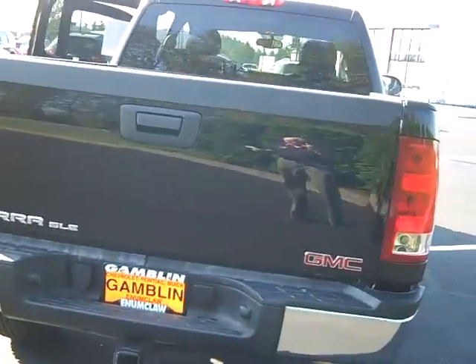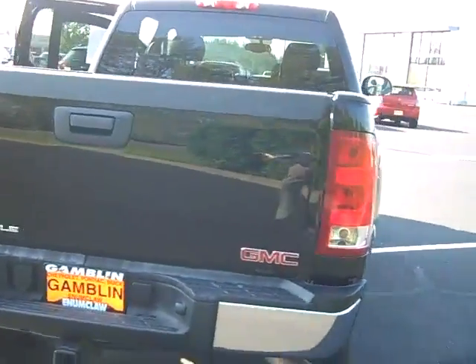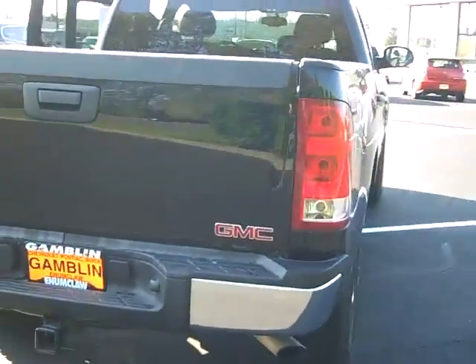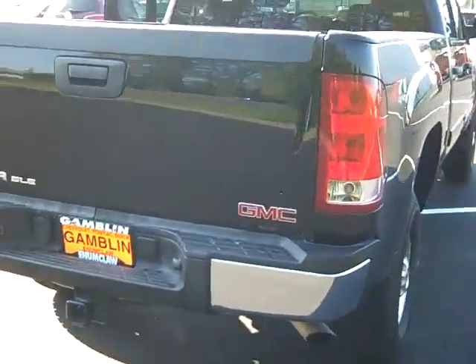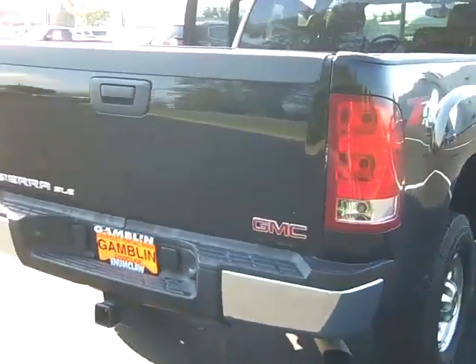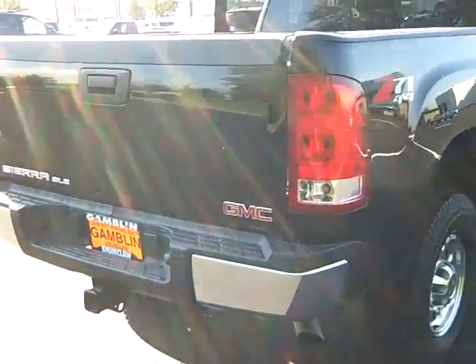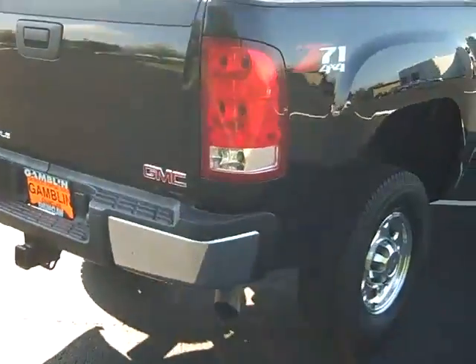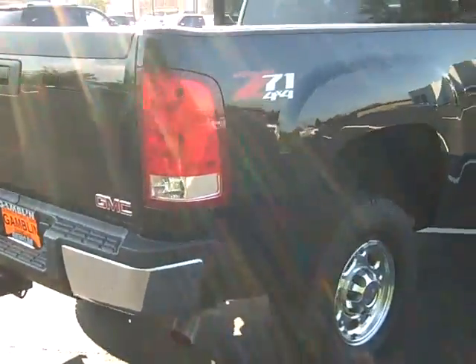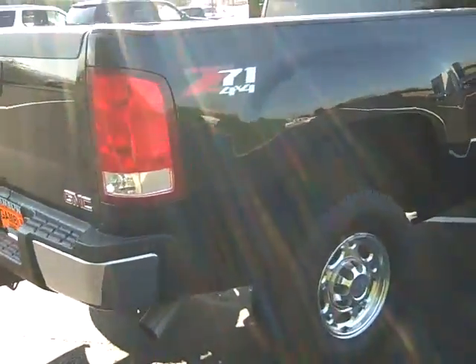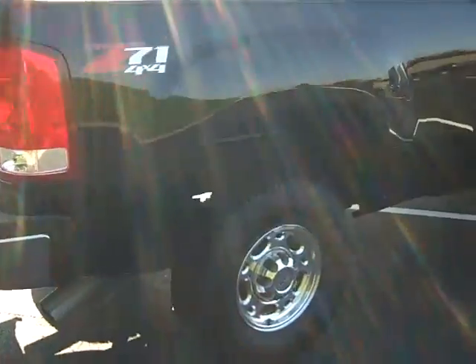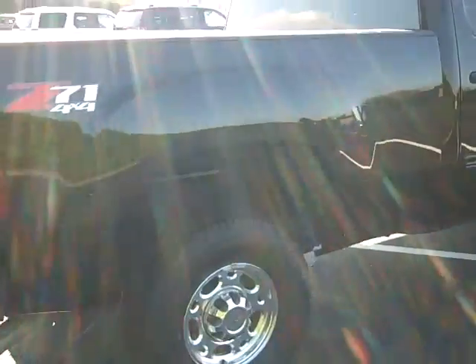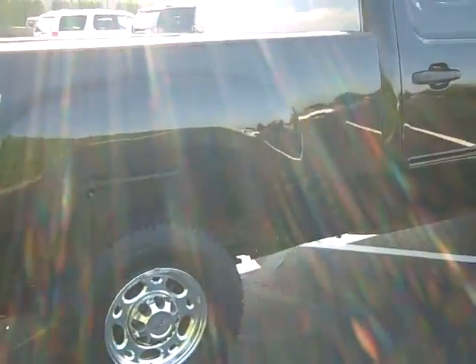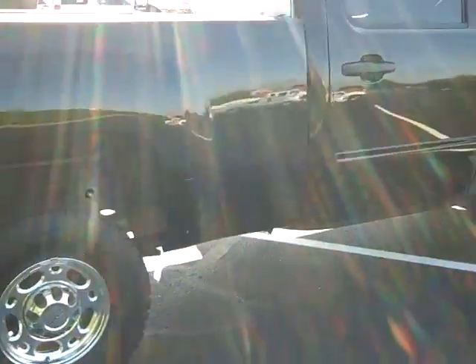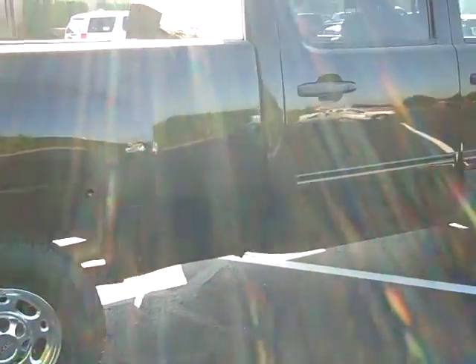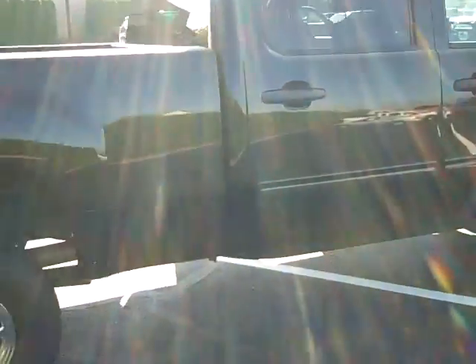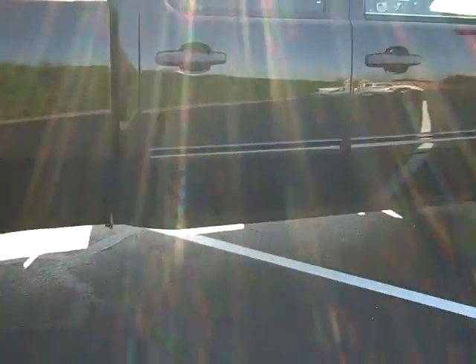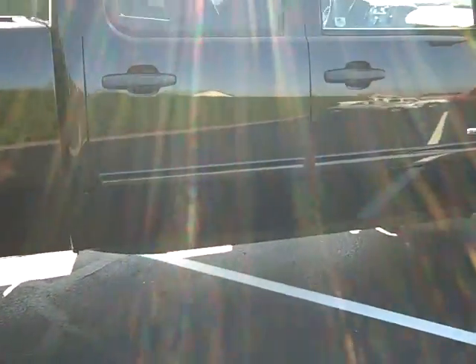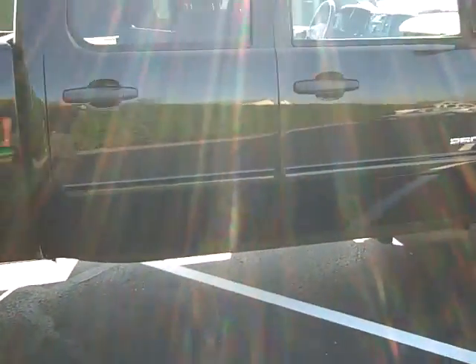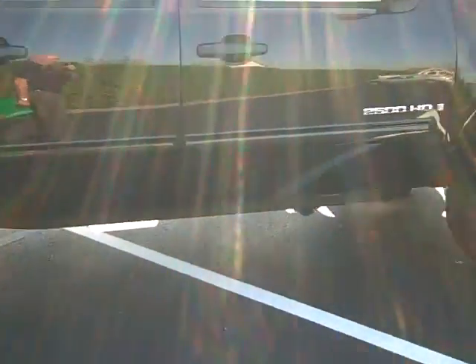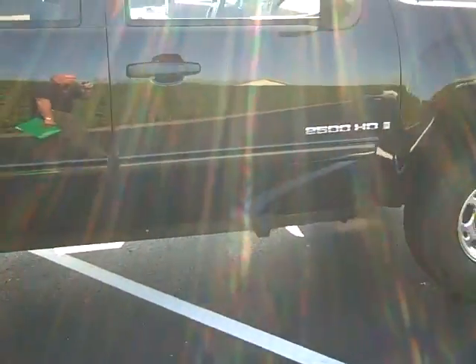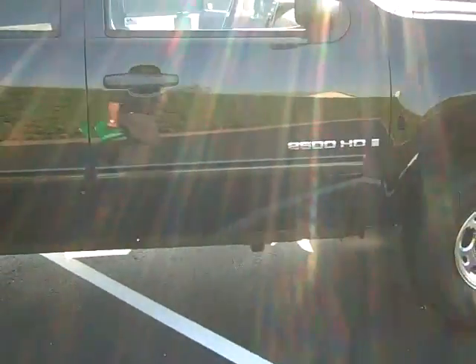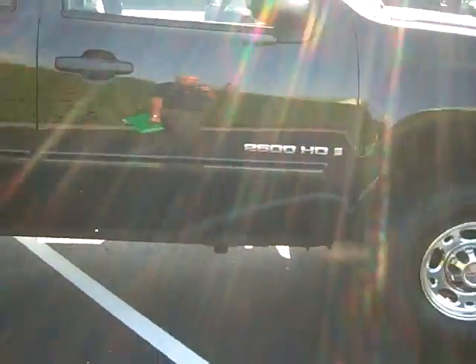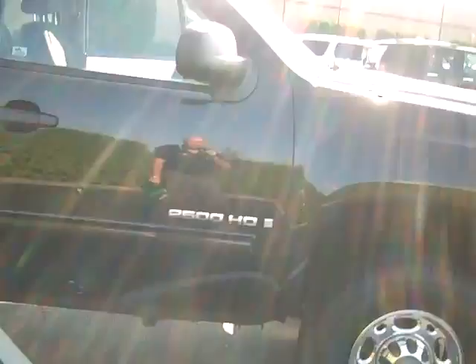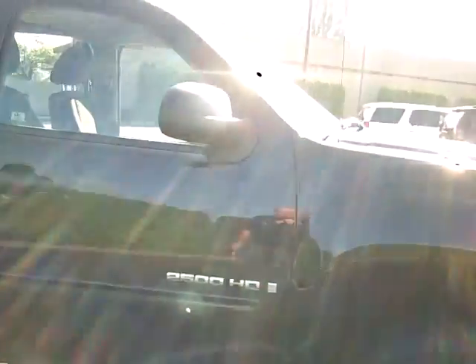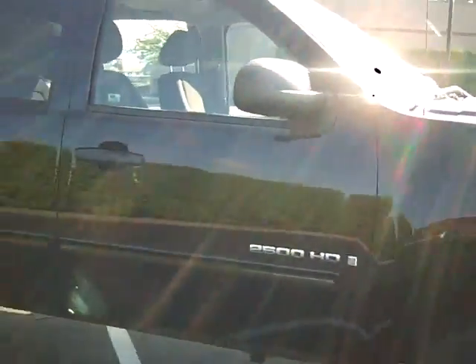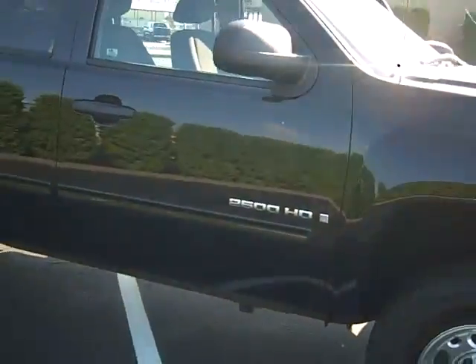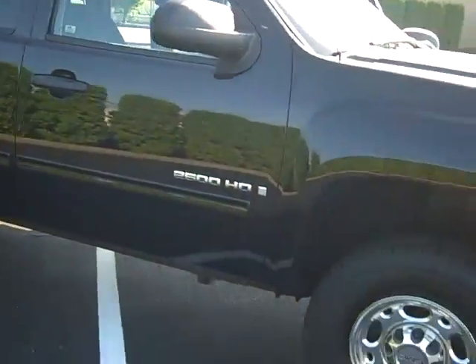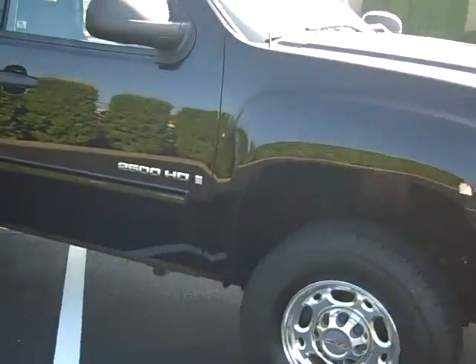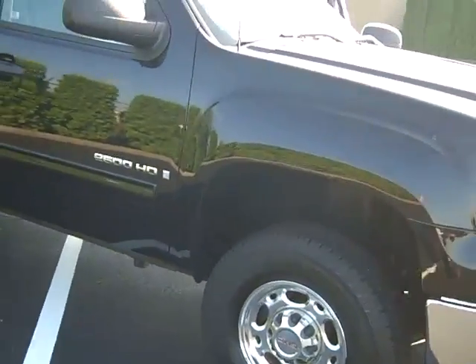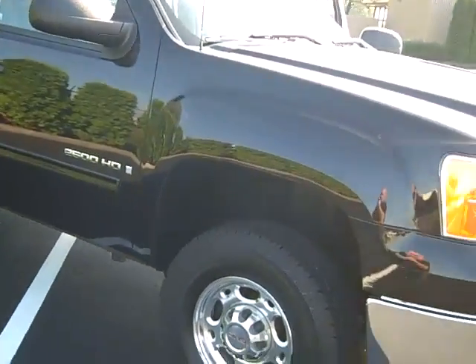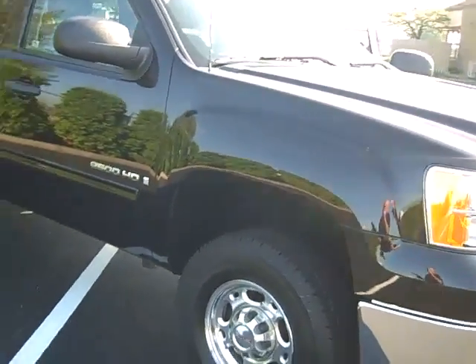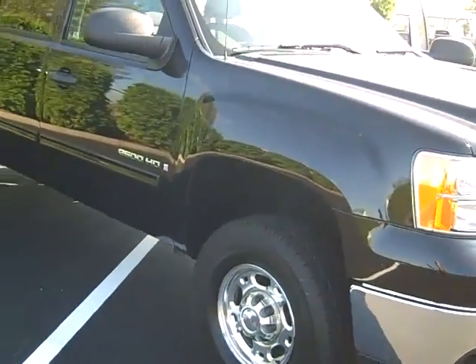2008 GMC Sierra SLE, 4 wheel drive, 6 liter V8, 6 speed automatic transmission. If you need a great vehicle for the family or if you need that work rig, this will do it for you.